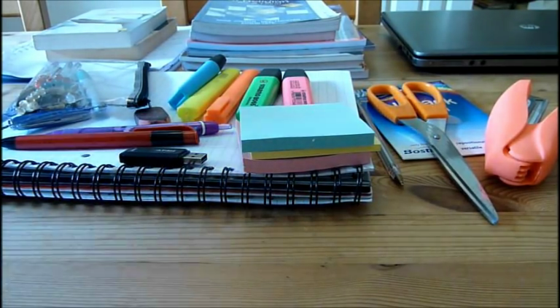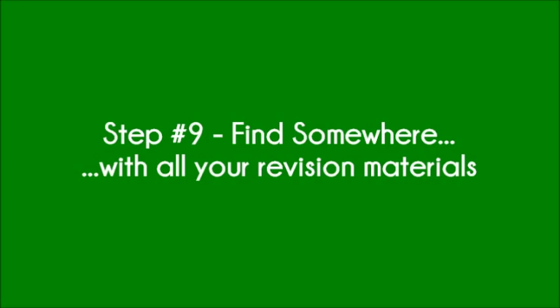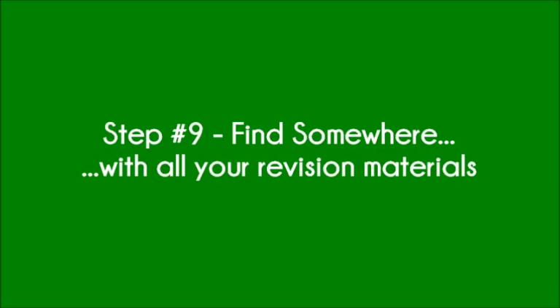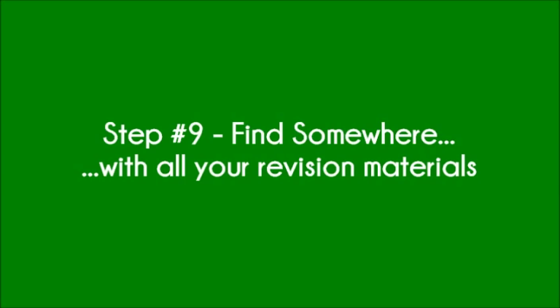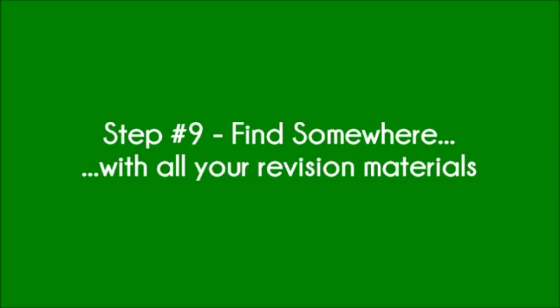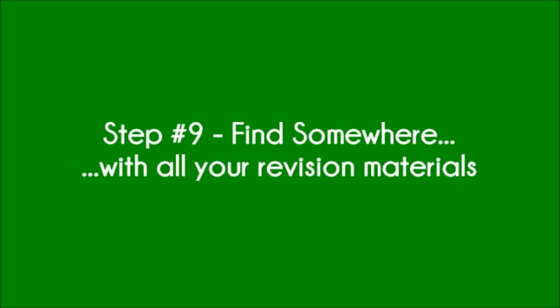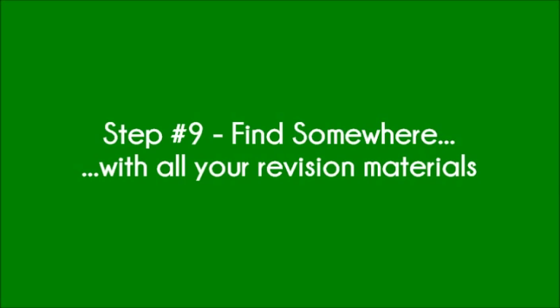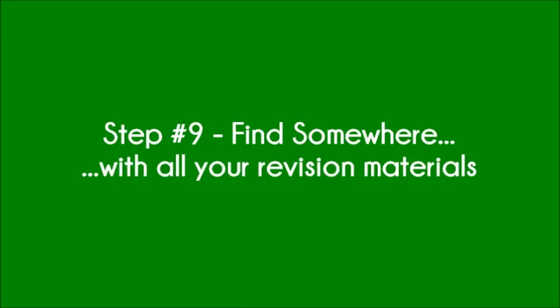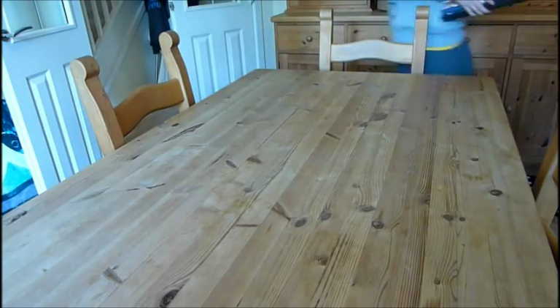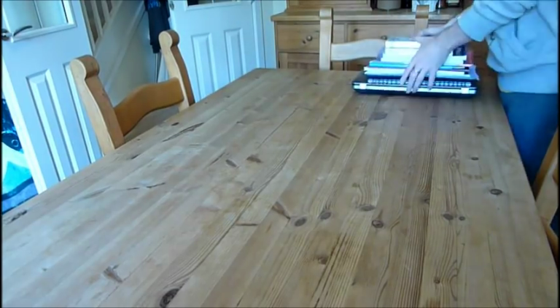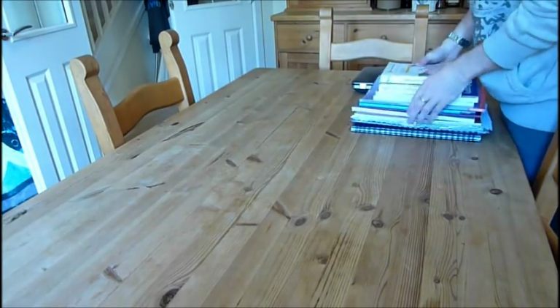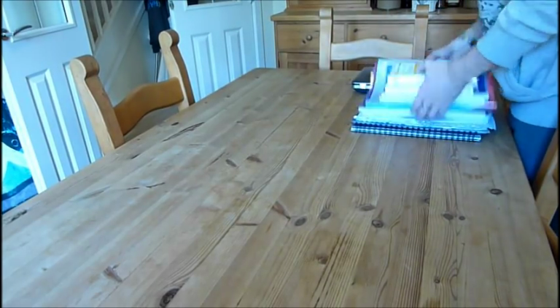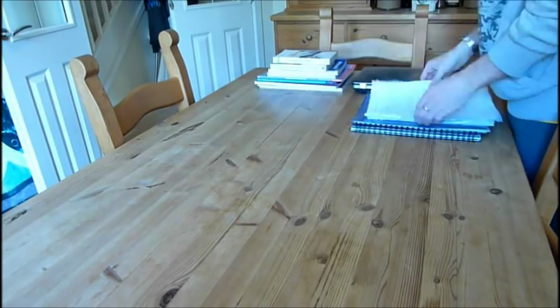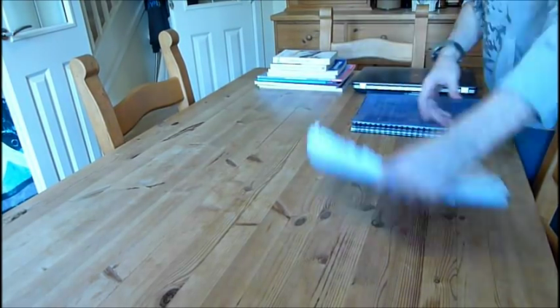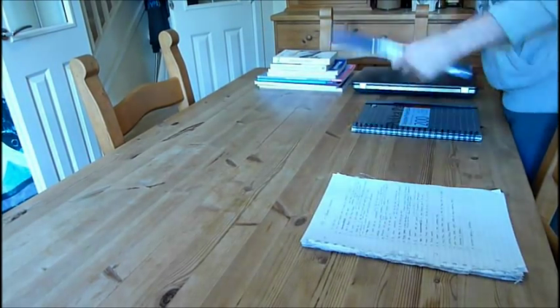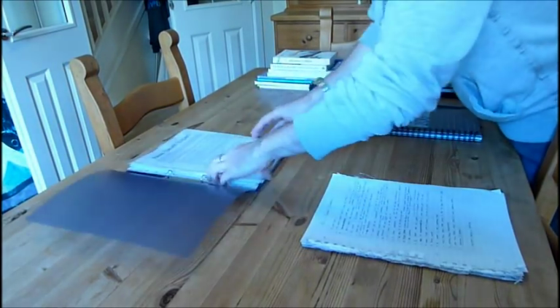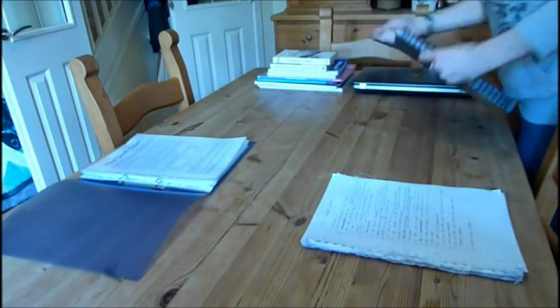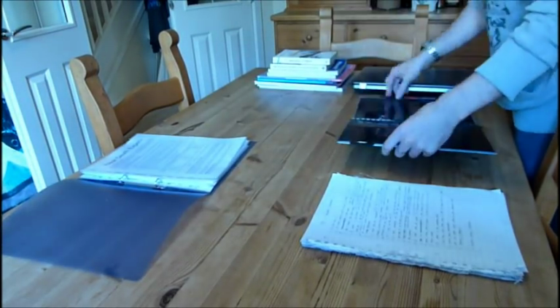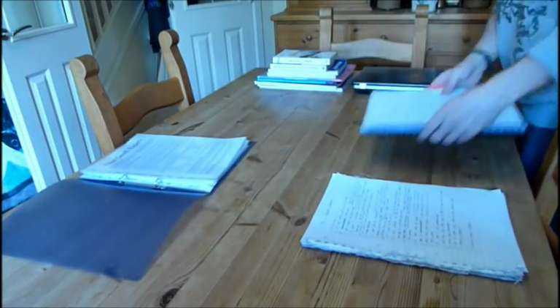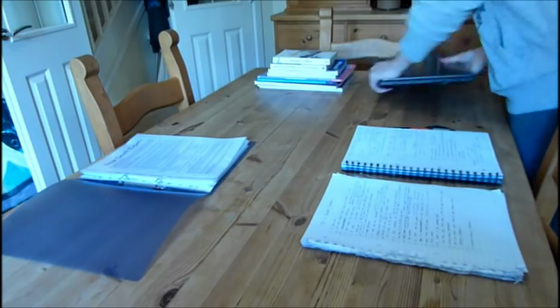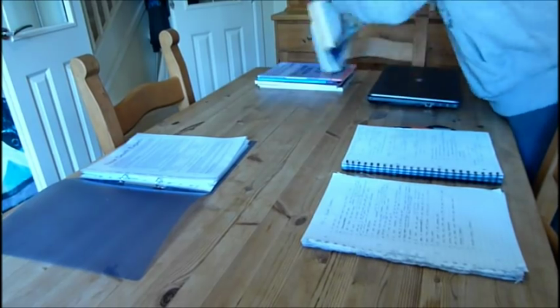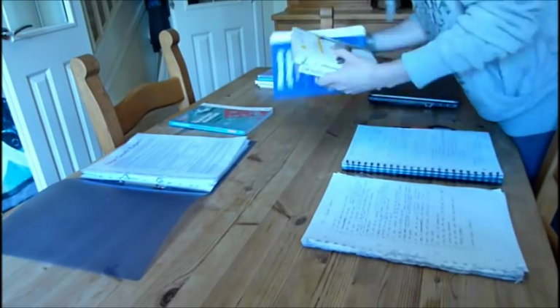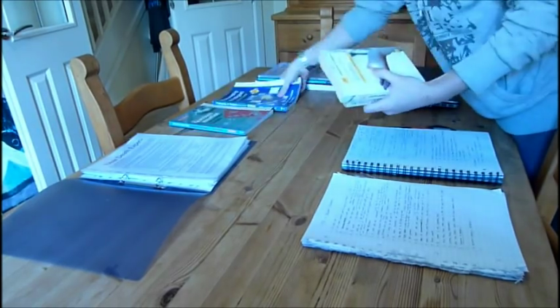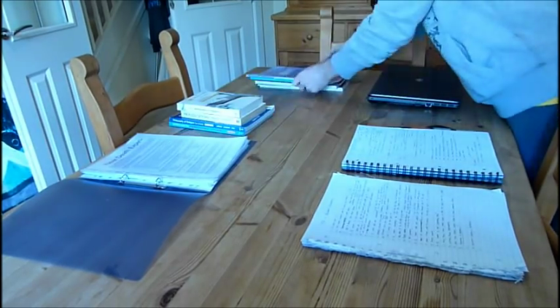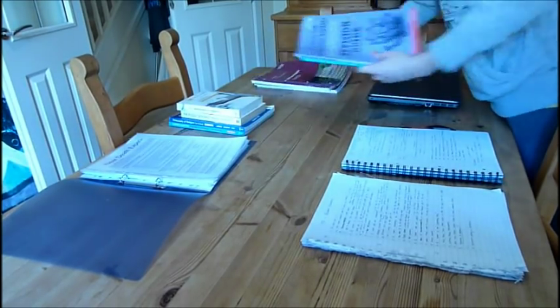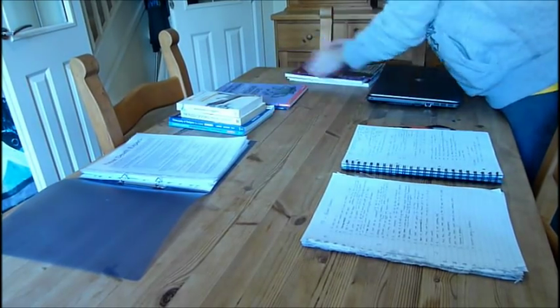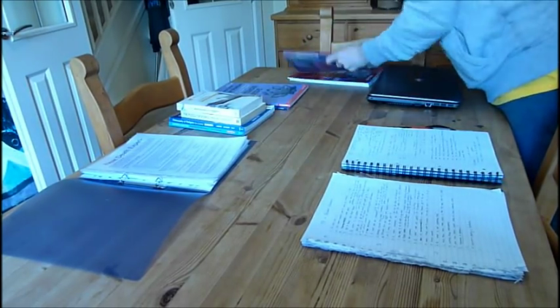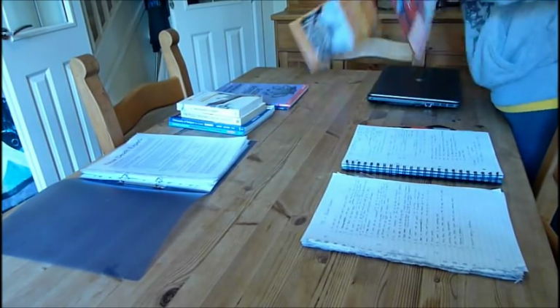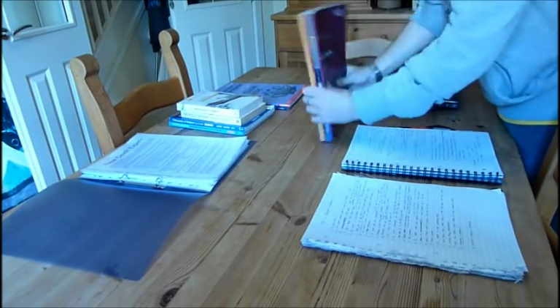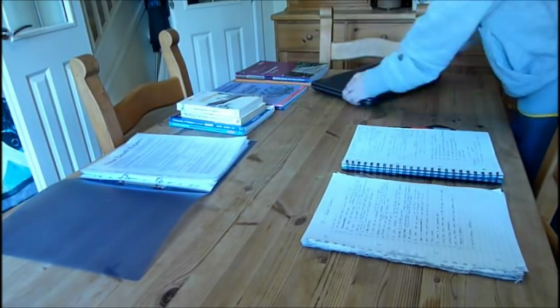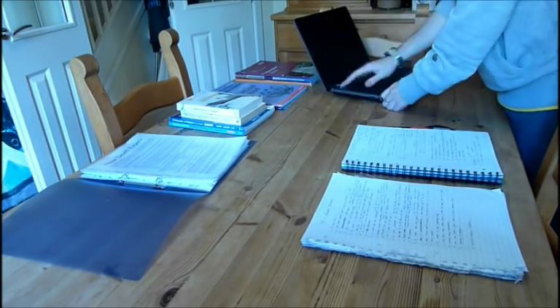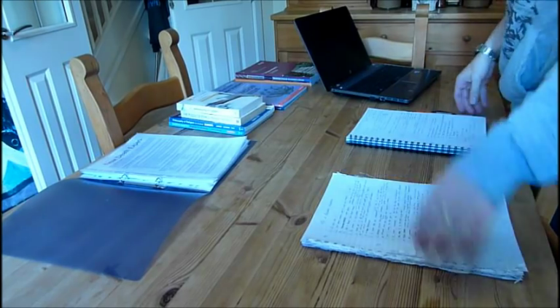Step 9: Find somewhere where you can put all your revision materials in one place. Get all your exercise books, textbooks, handouts, practice papers, mark schemes and revision guides into one place. If you have enough space, put them into separate piles for each subject and keep them close at hand.